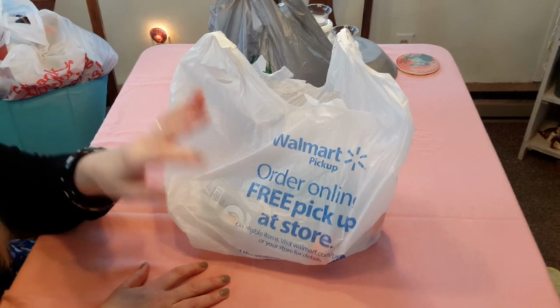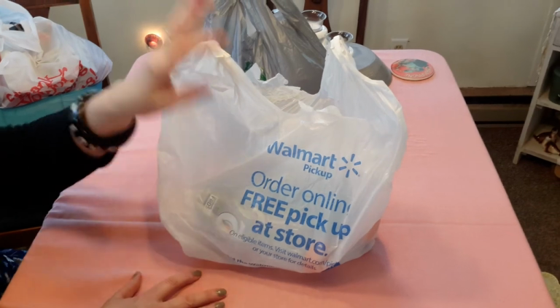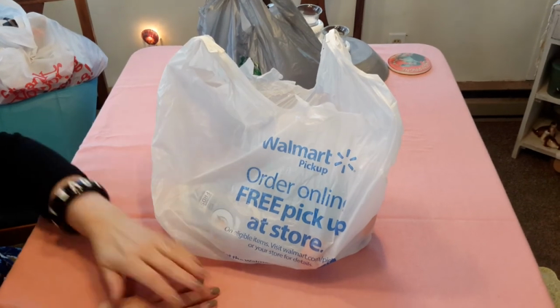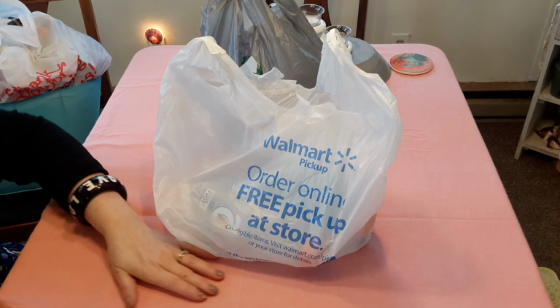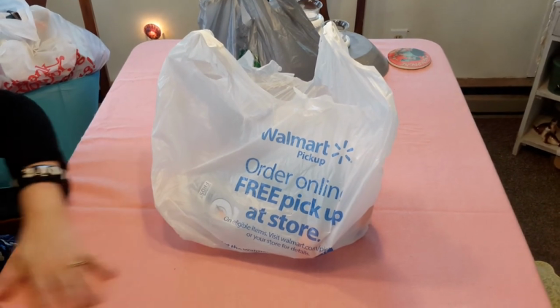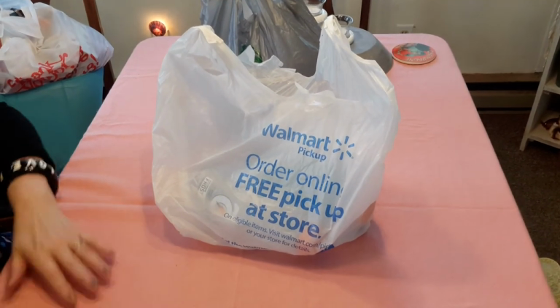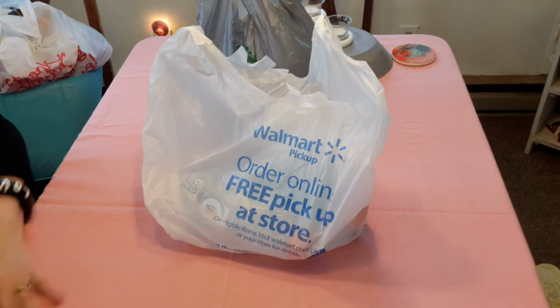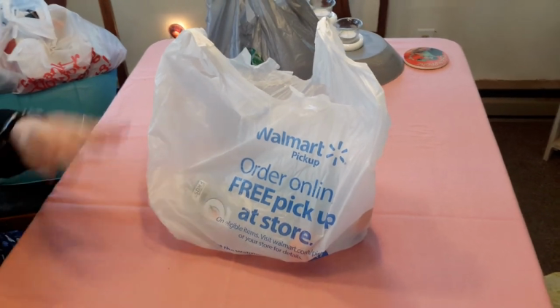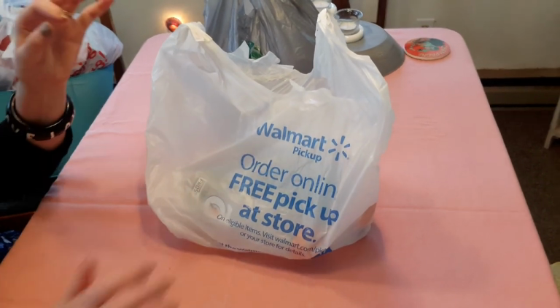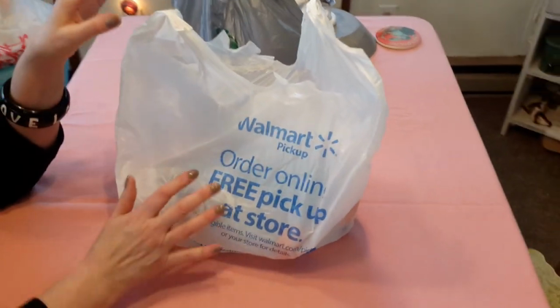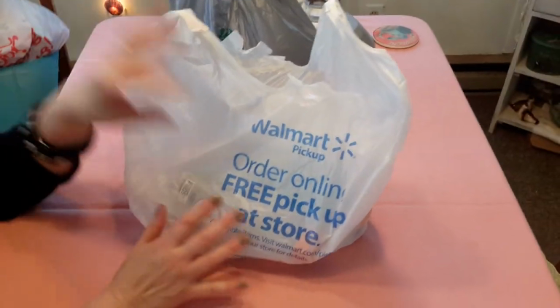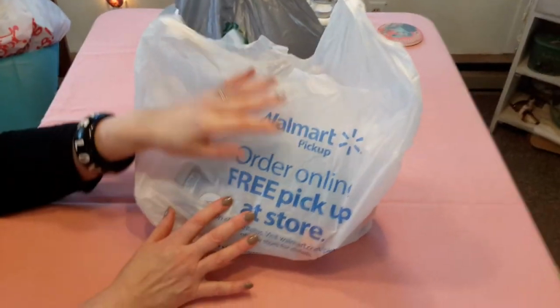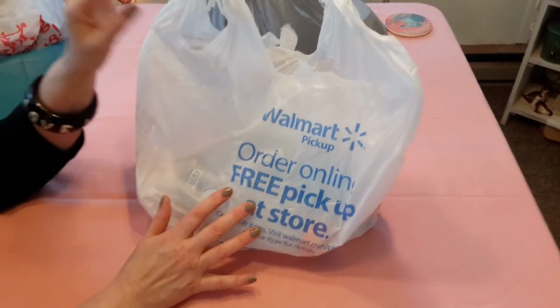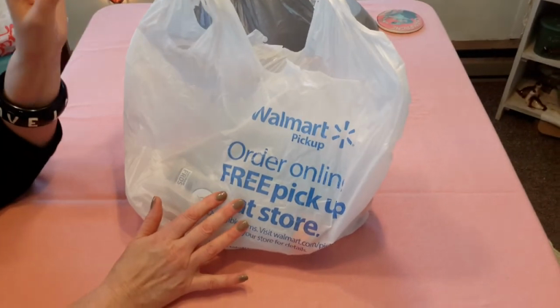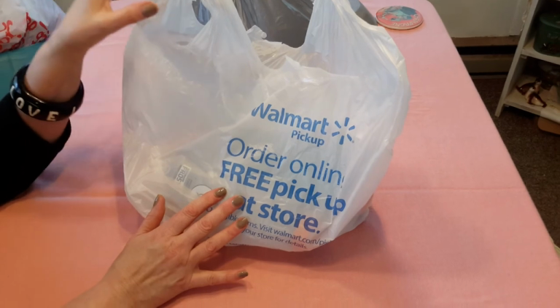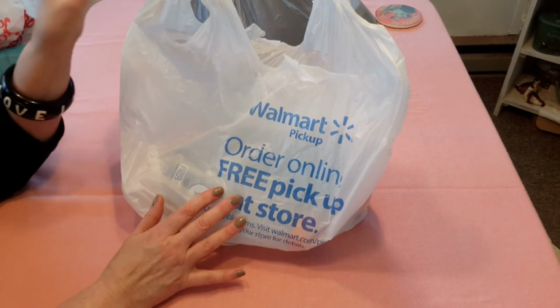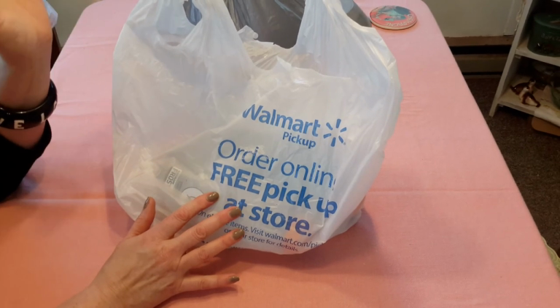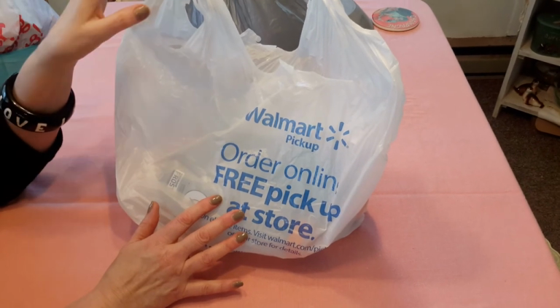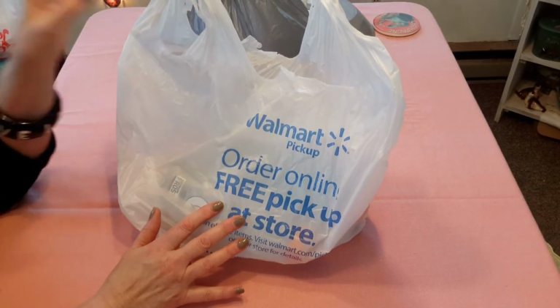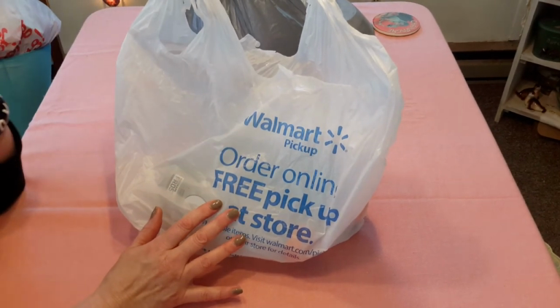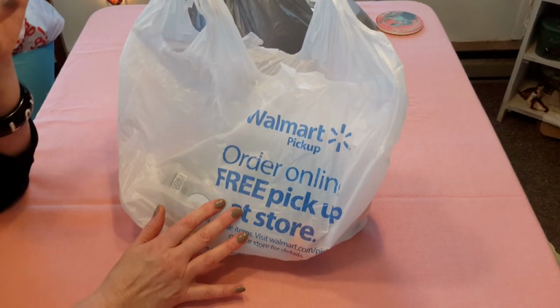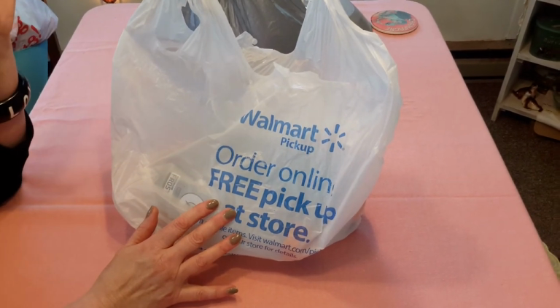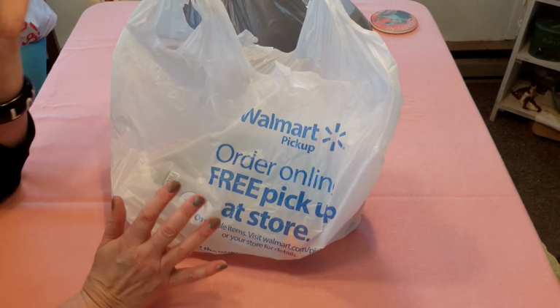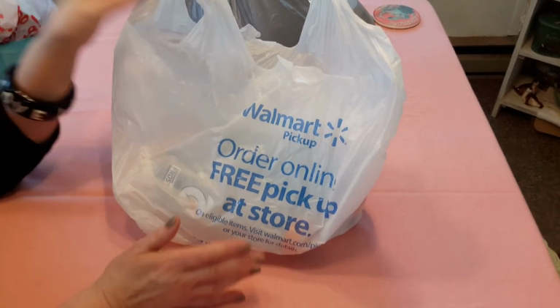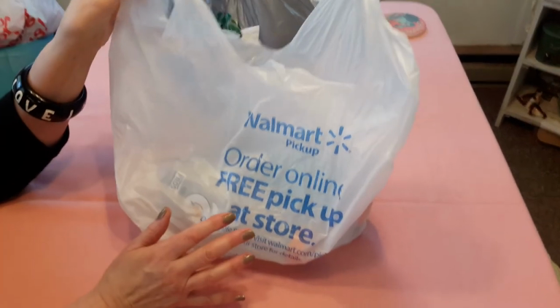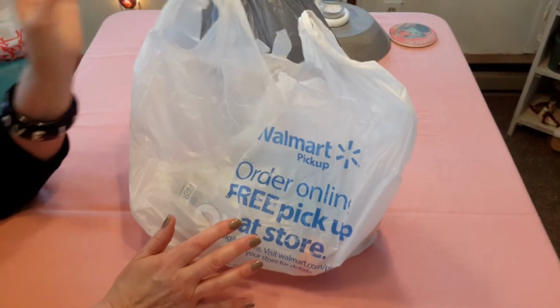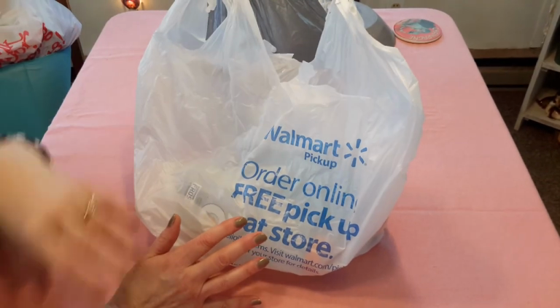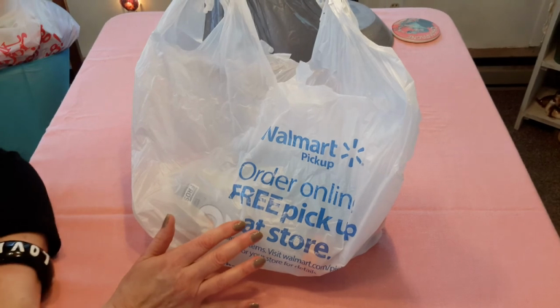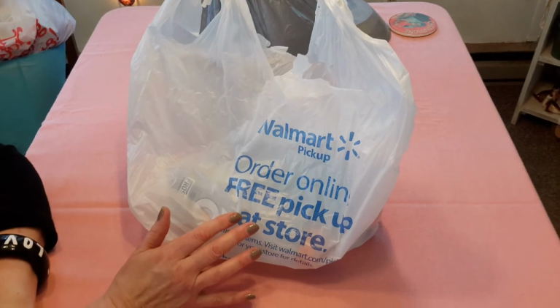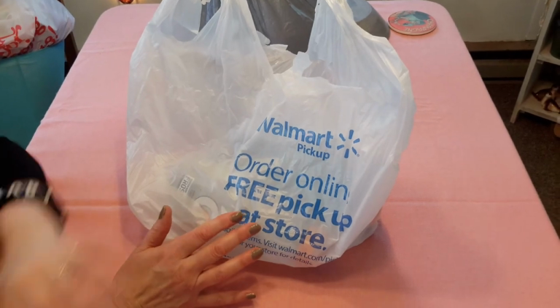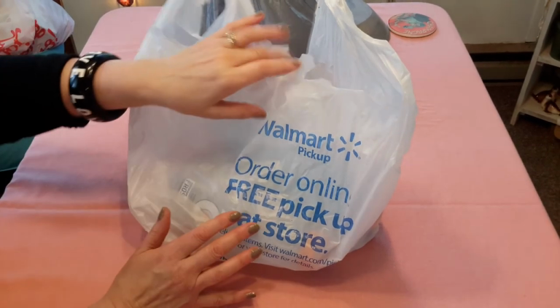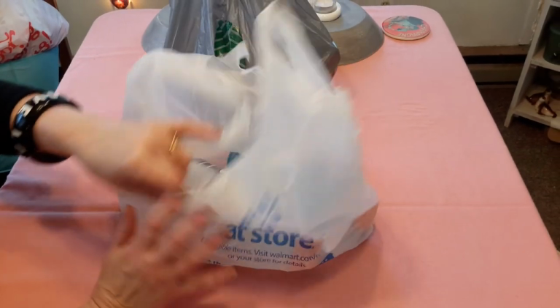Hello. I'm at Pacific Beach and I've got a Walmart, Dollar Tree, and some thrift haul. Didn't find anything great, but a little bit of stuff.